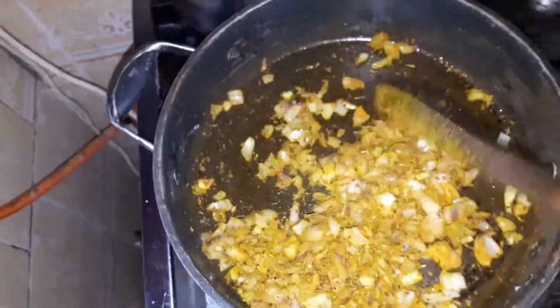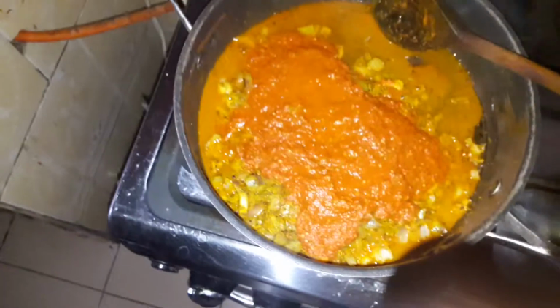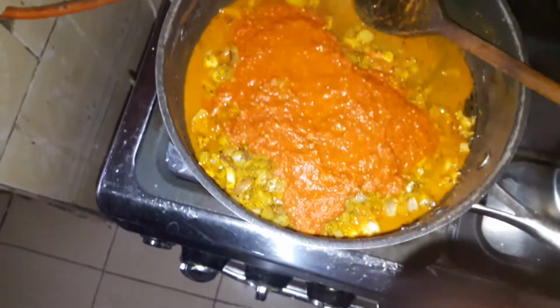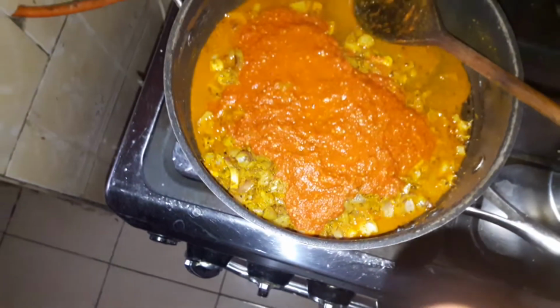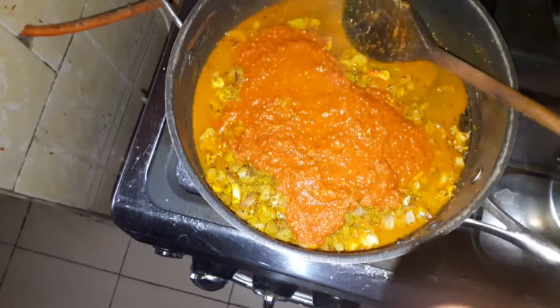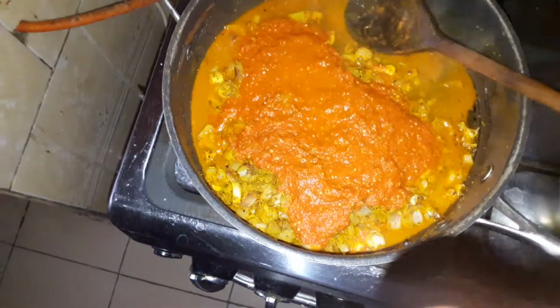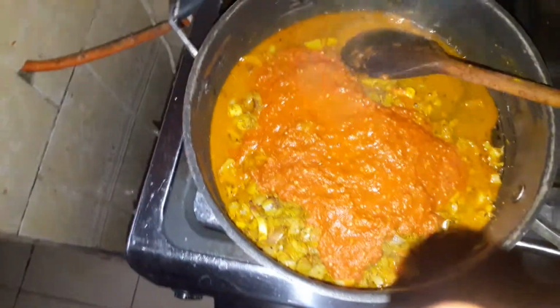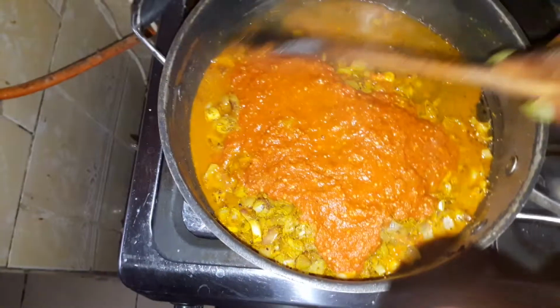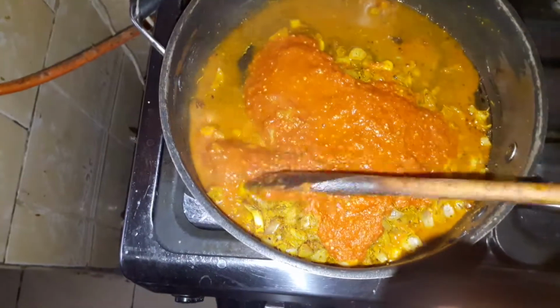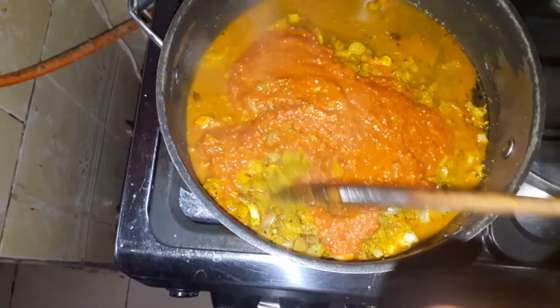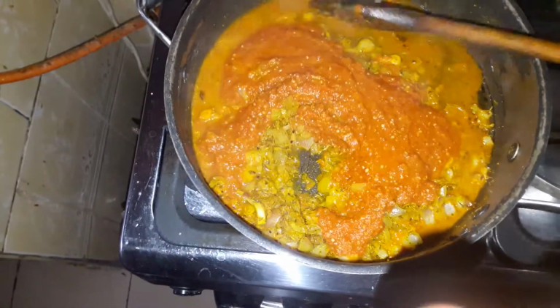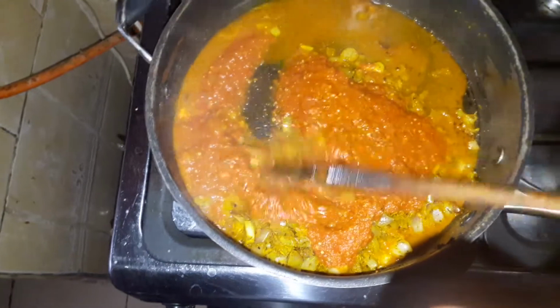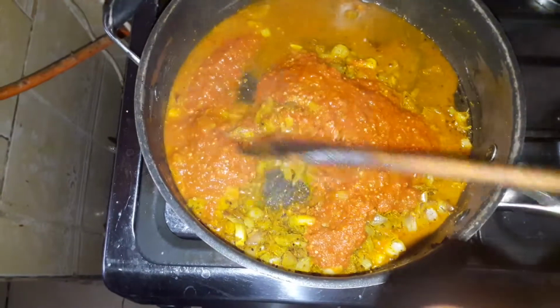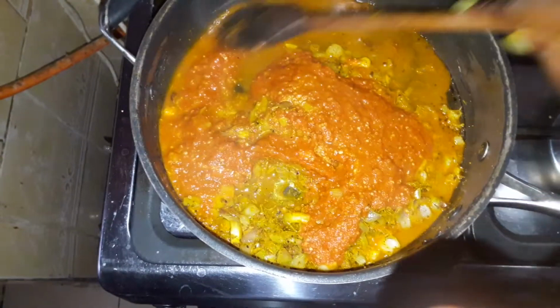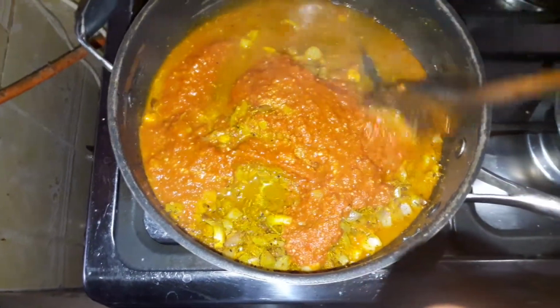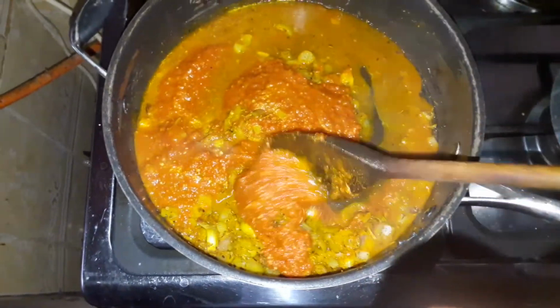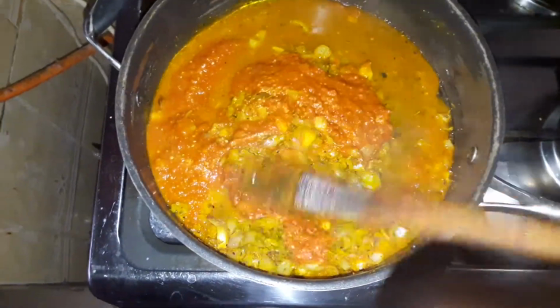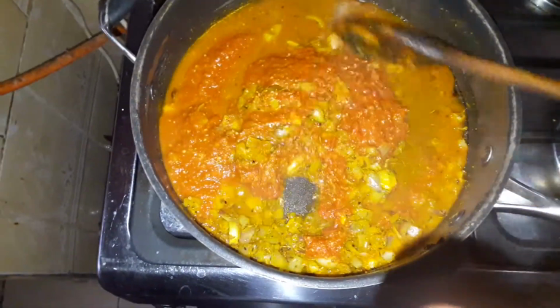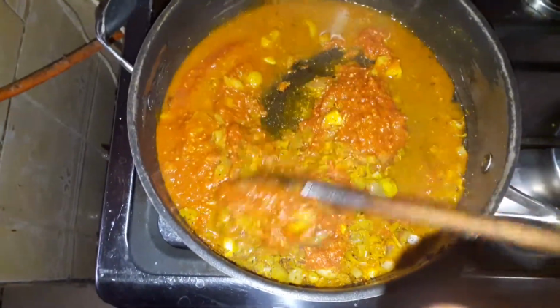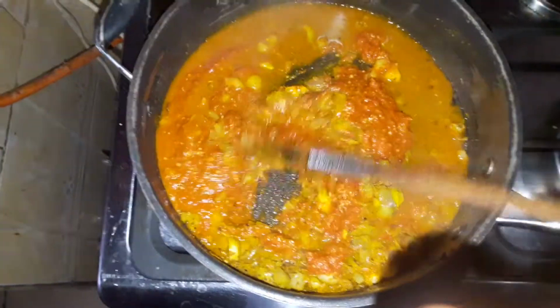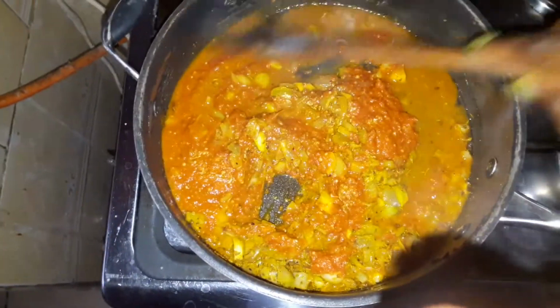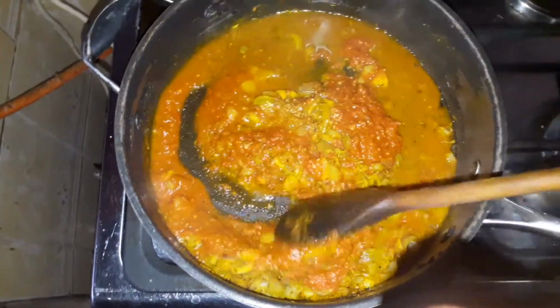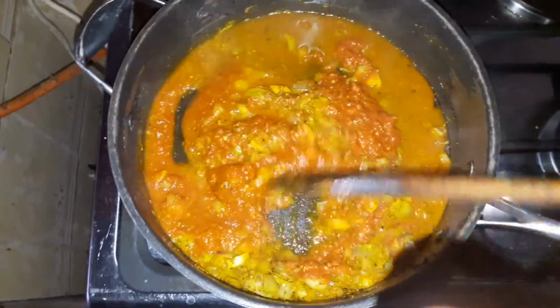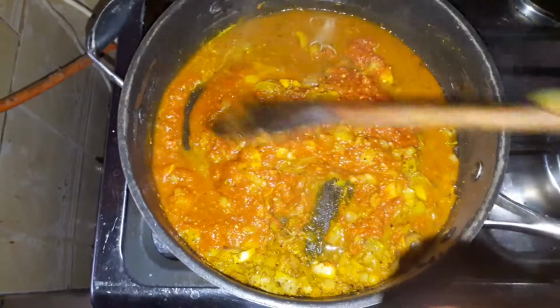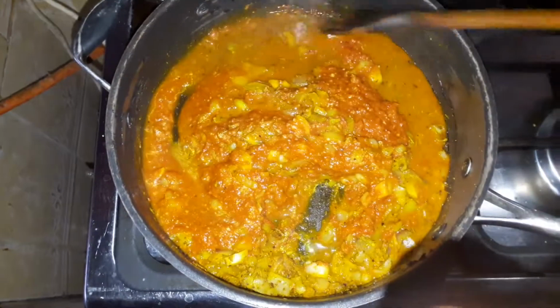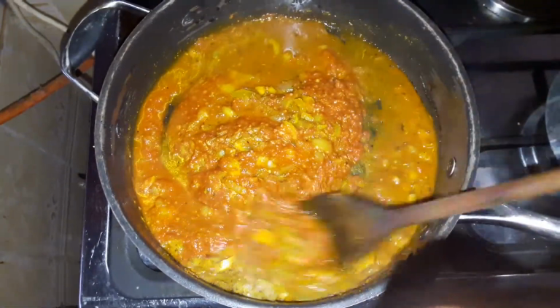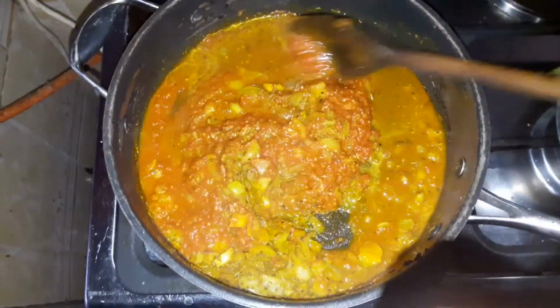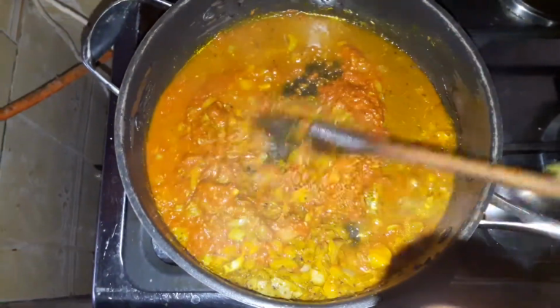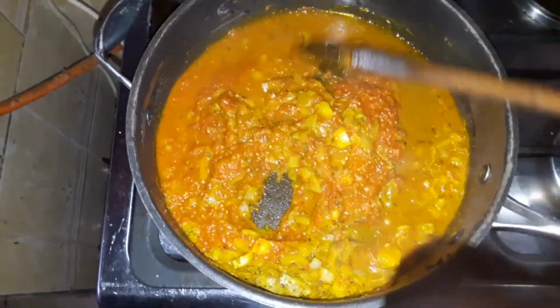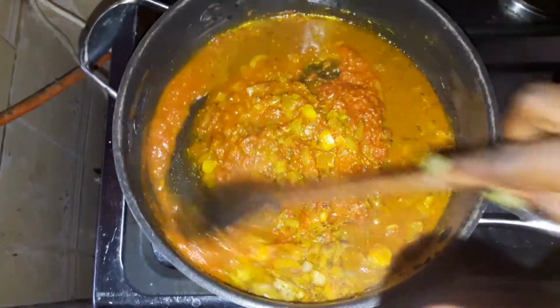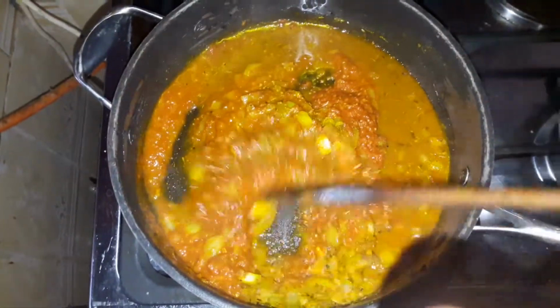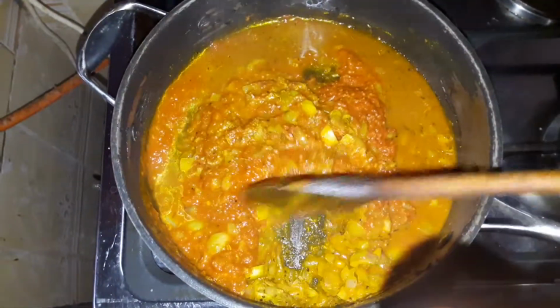I add in my blended pepper. Once I add in my blended pepper, I begin to mix it with the onions and spices. God, it smells really nice. I taste it, and if I feel it's not tasteful enough, I adjust accordingly.